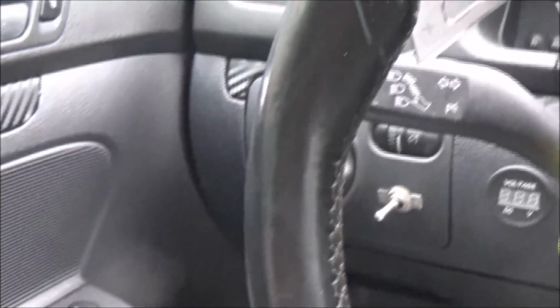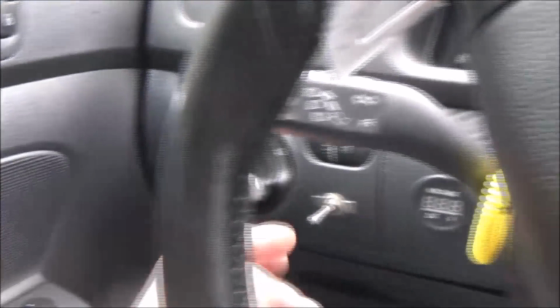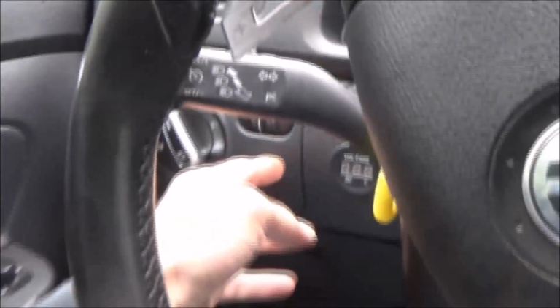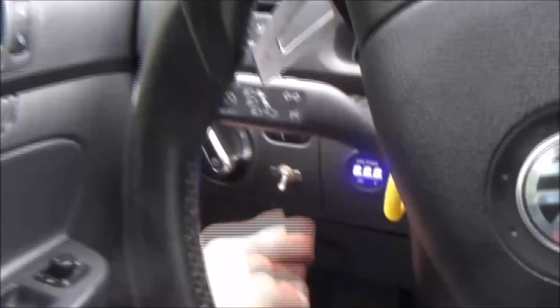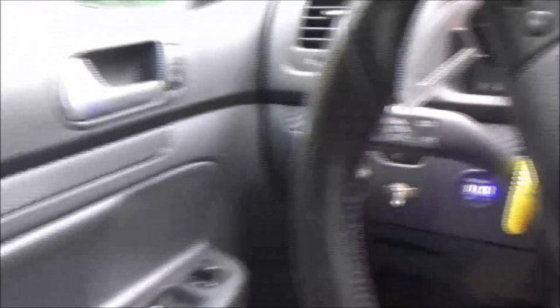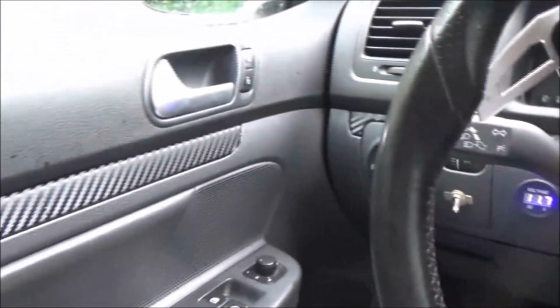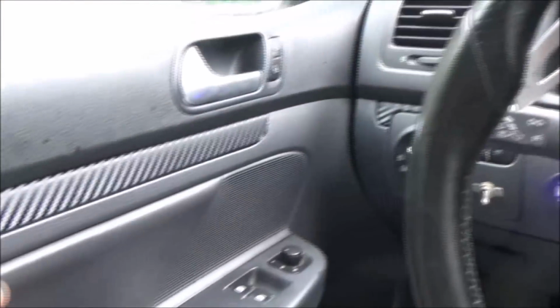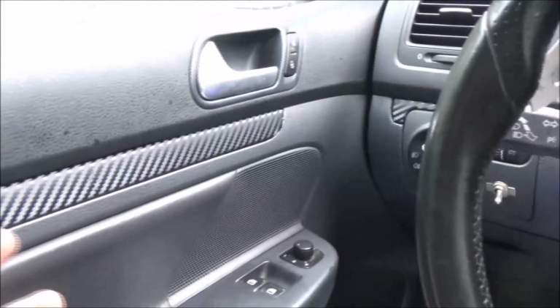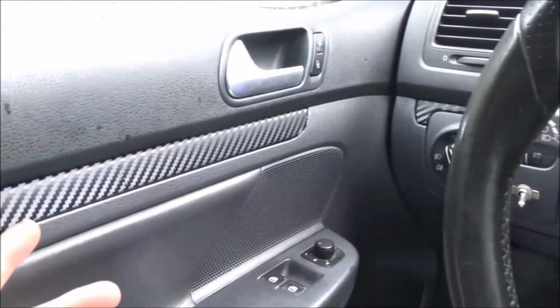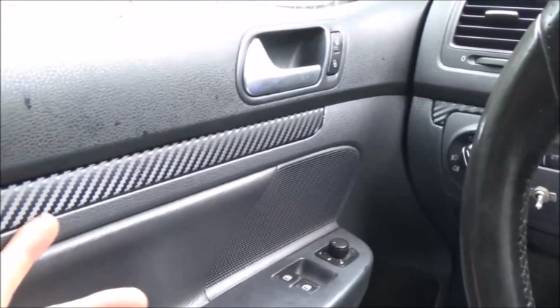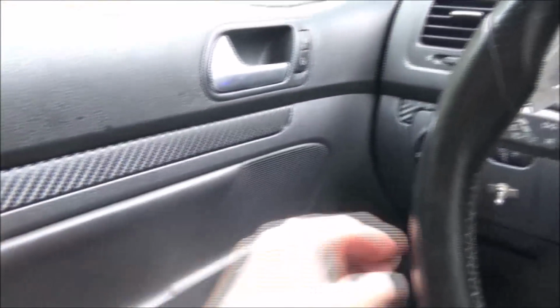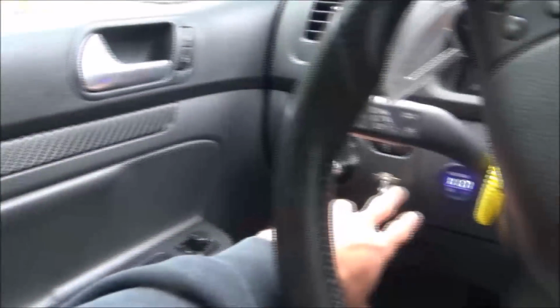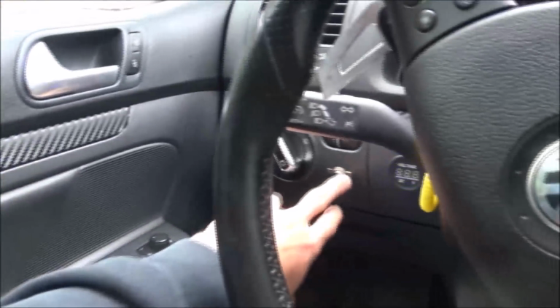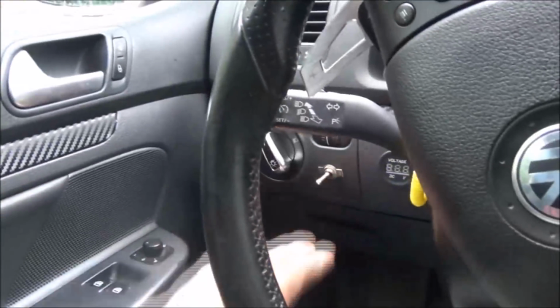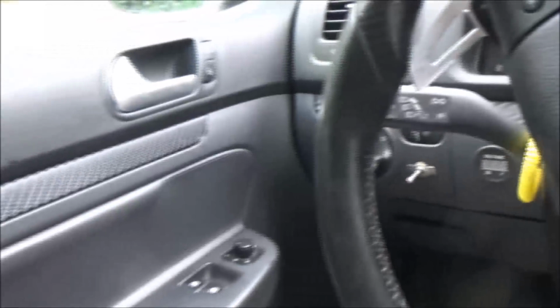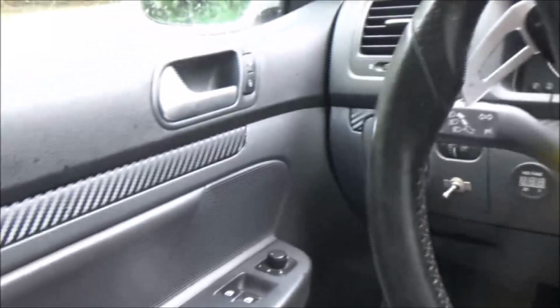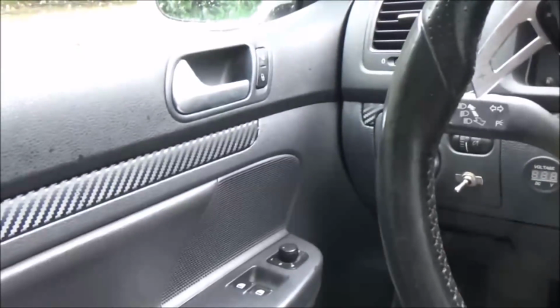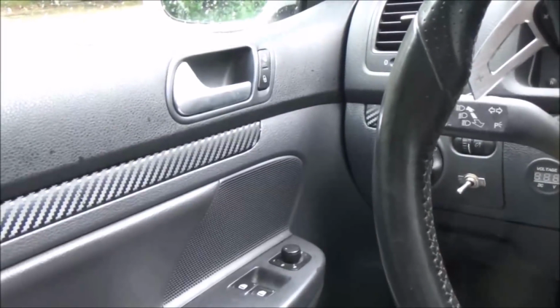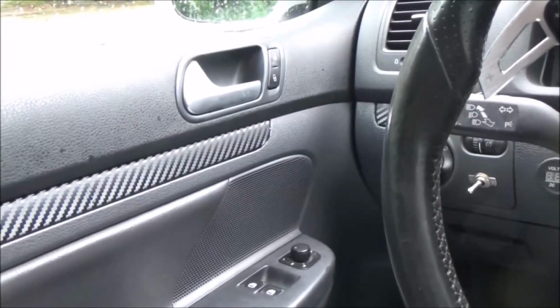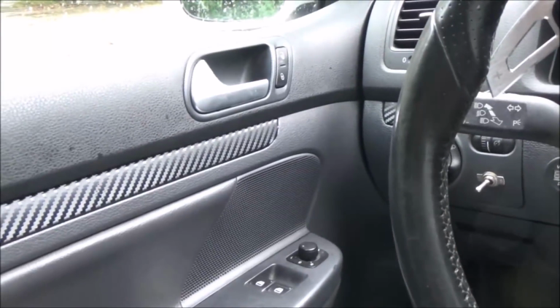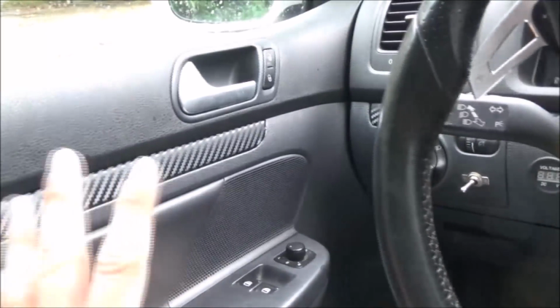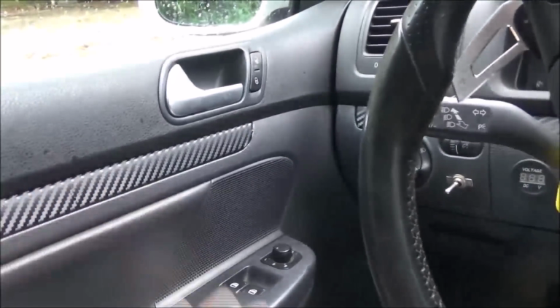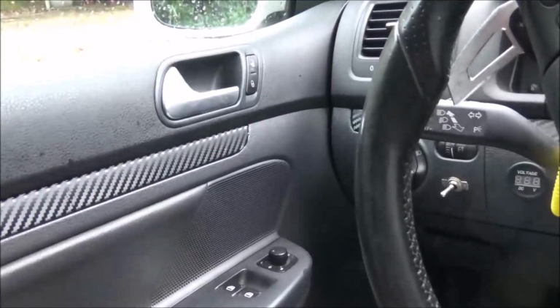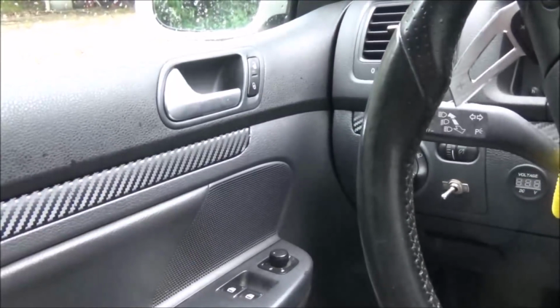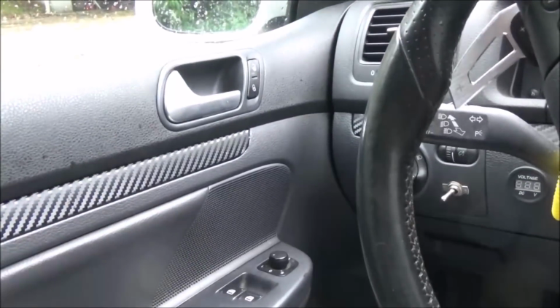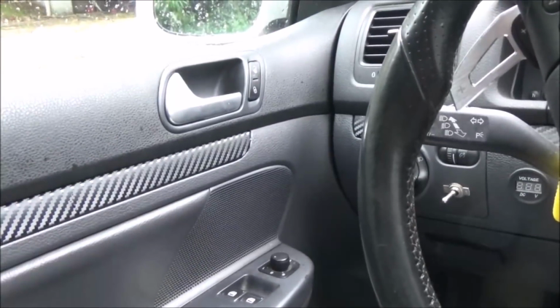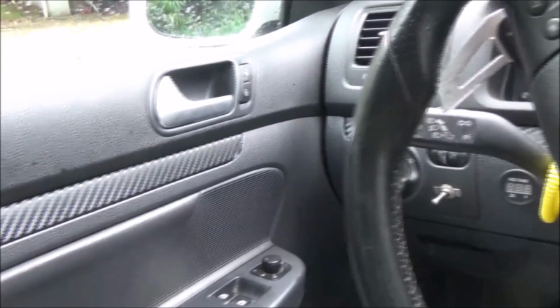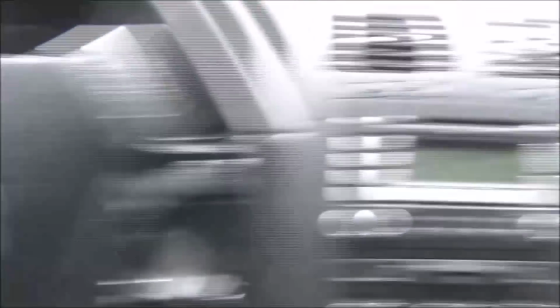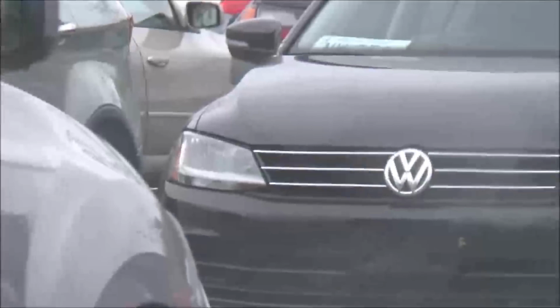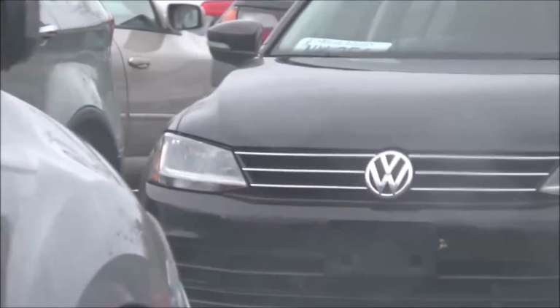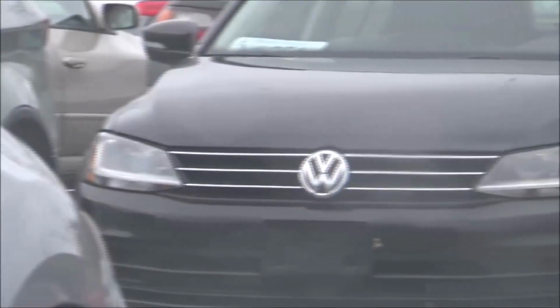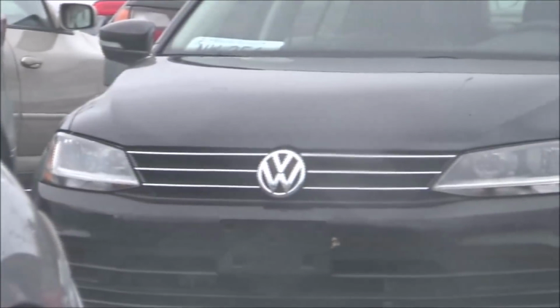I should have done the carbon fiber wrap a long time ago — it just makes everything better in the car. It's just not as reflective during the day, much nicer.